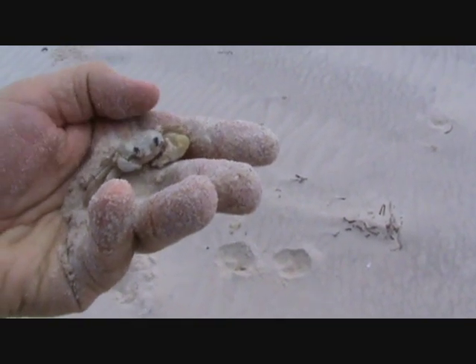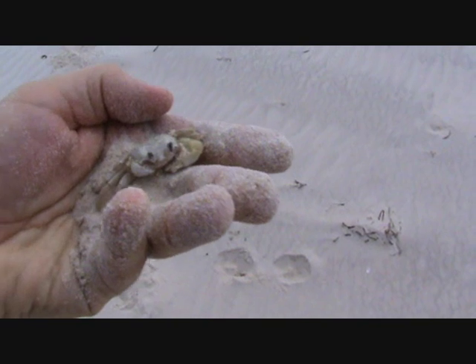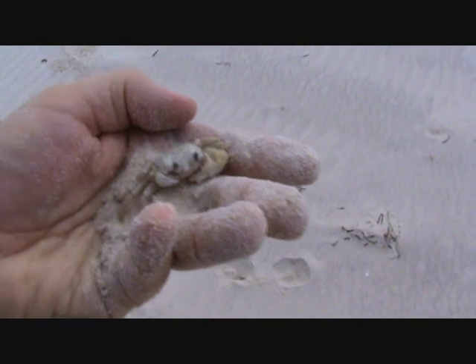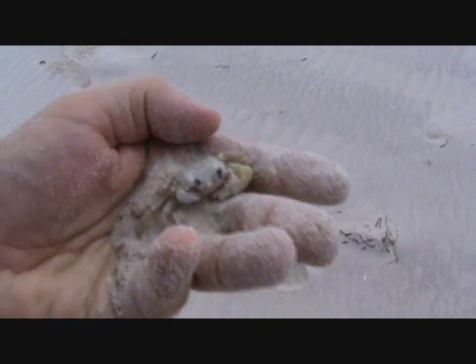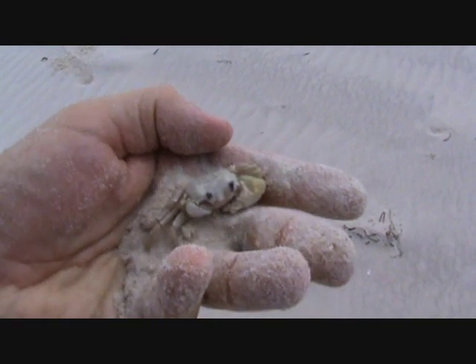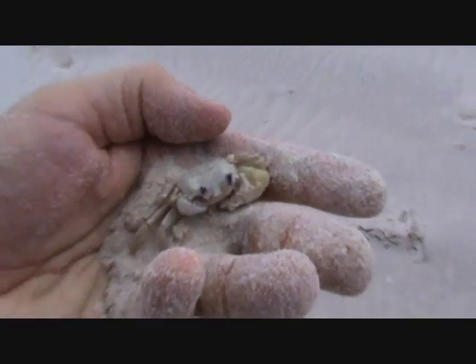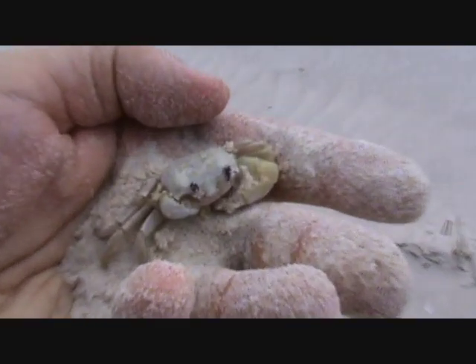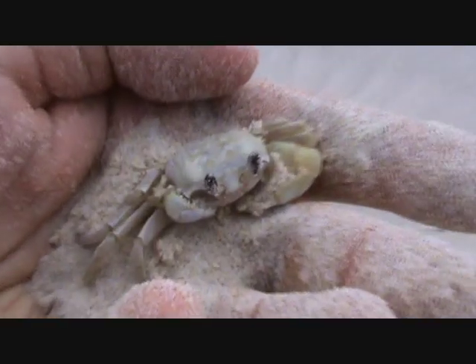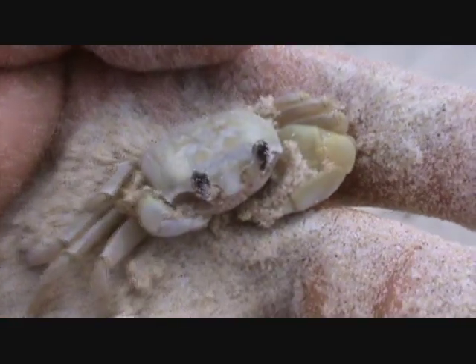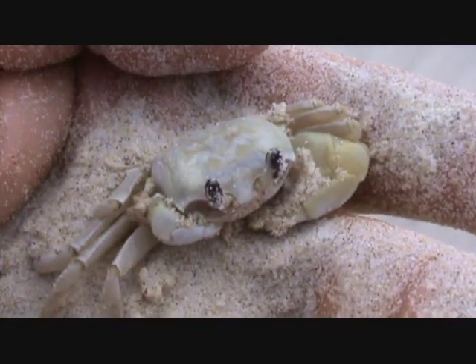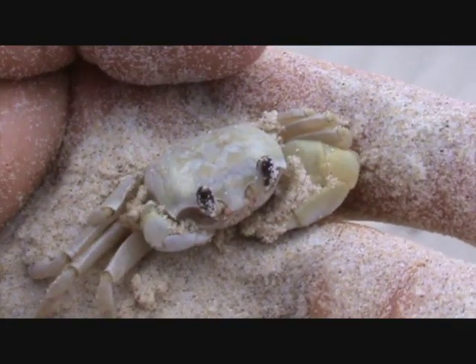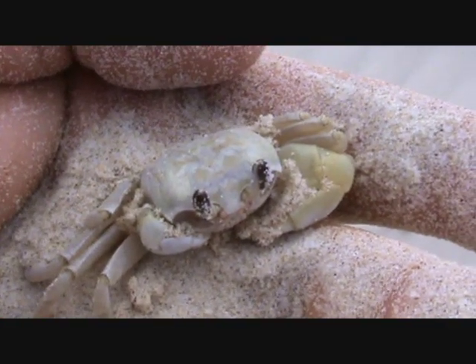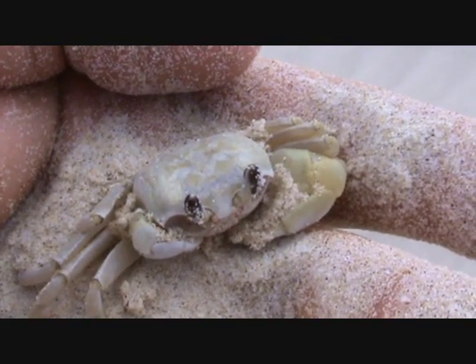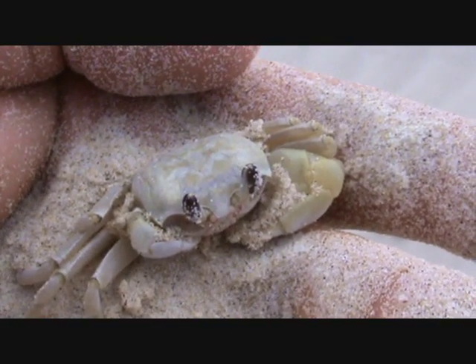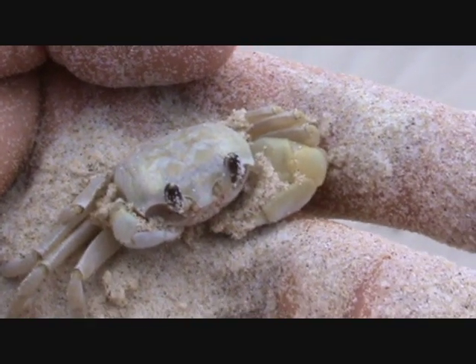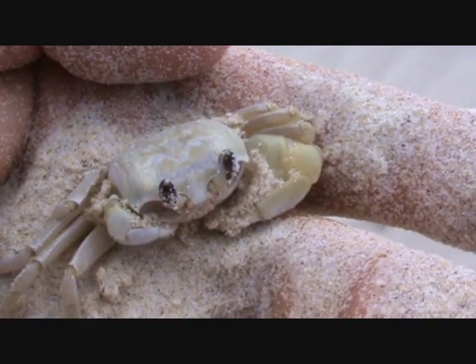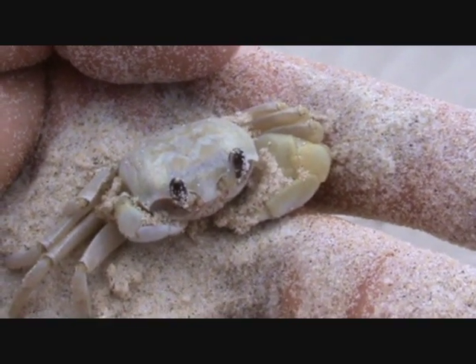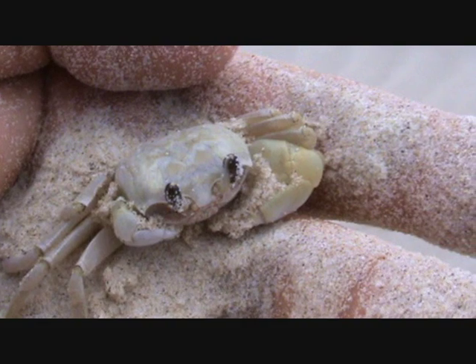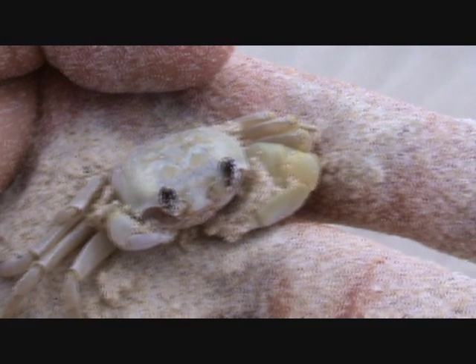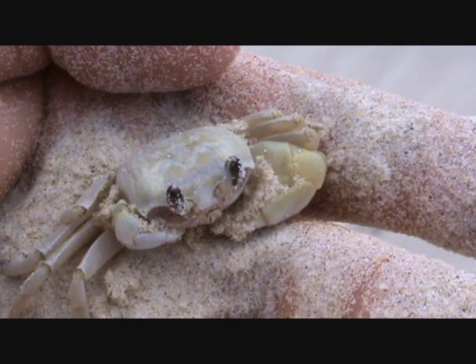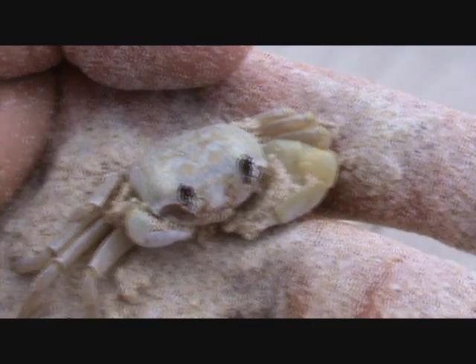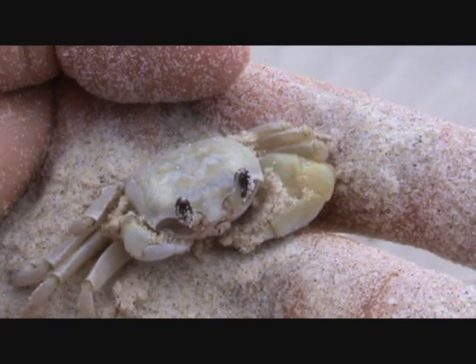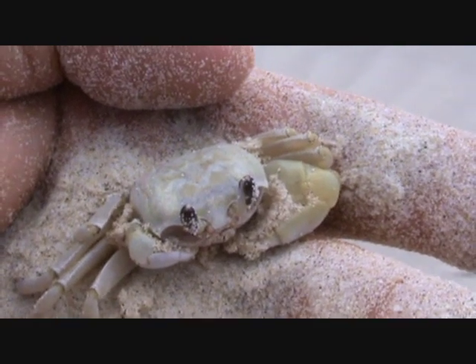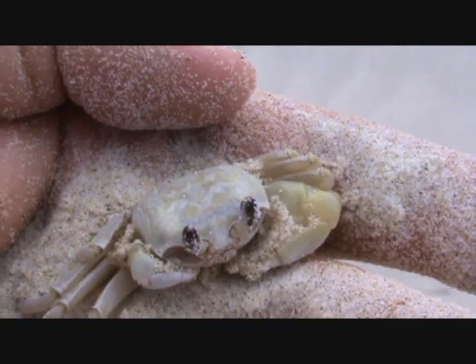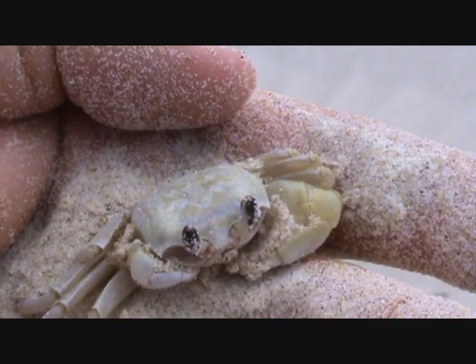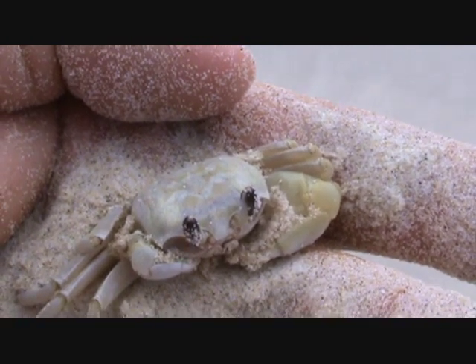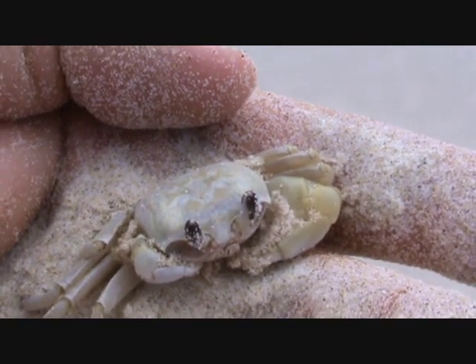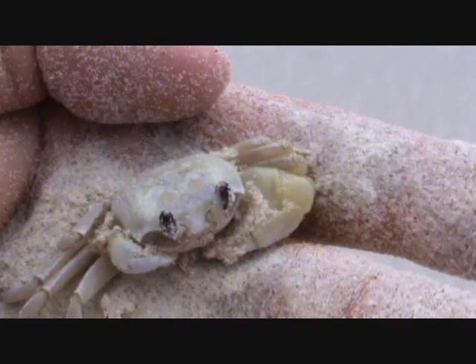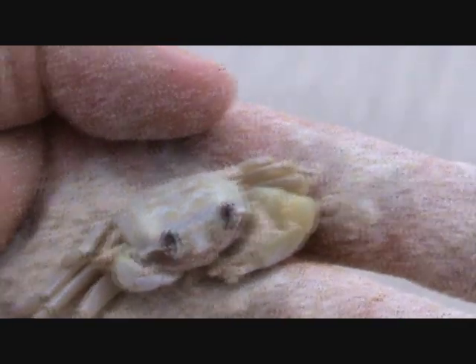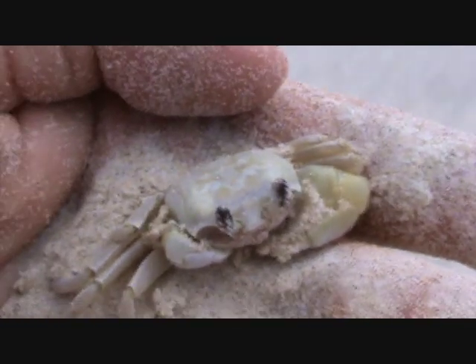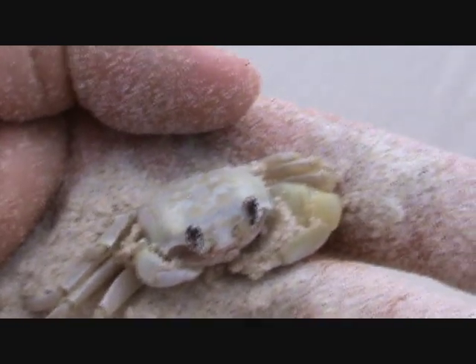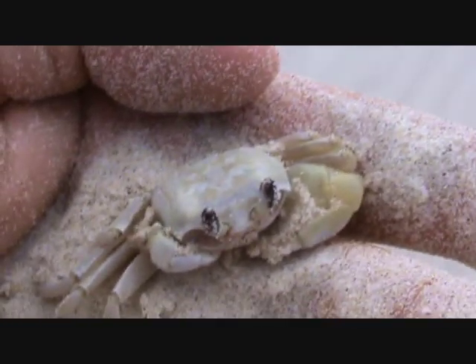He's frozen. He thinks that I can't see him yet. There's his little beady eyes. So we'll let him go in the water and watch him dig a hole for himself.